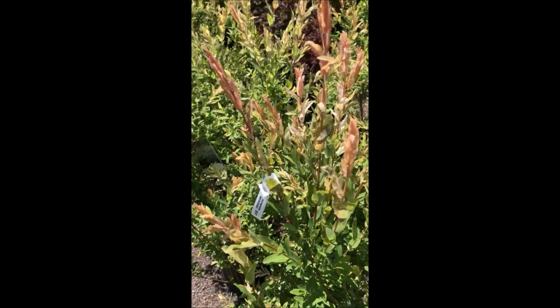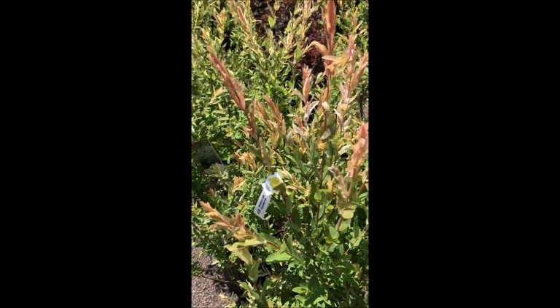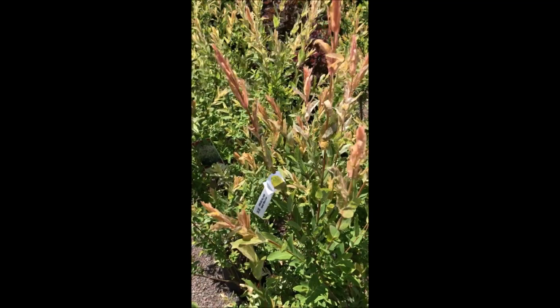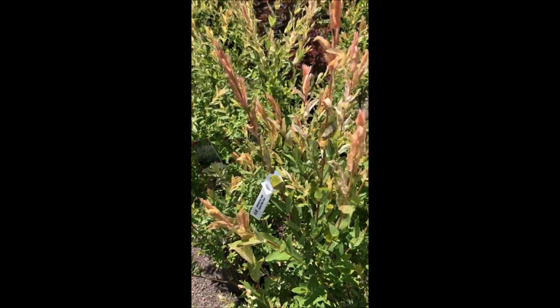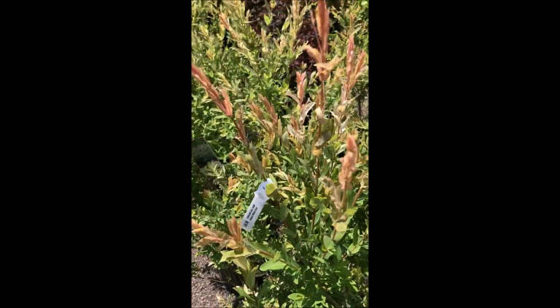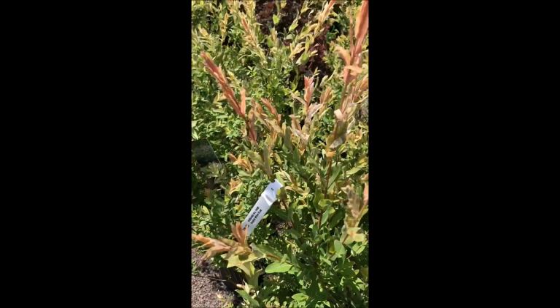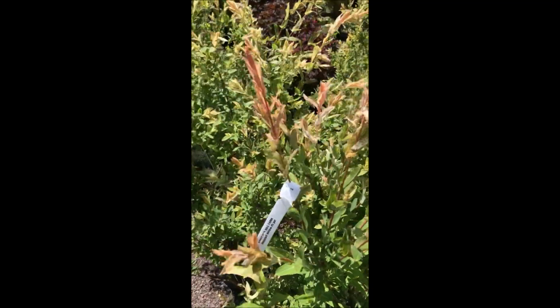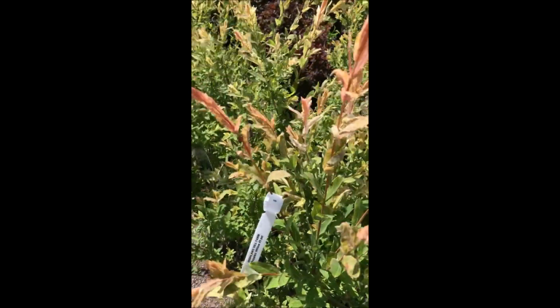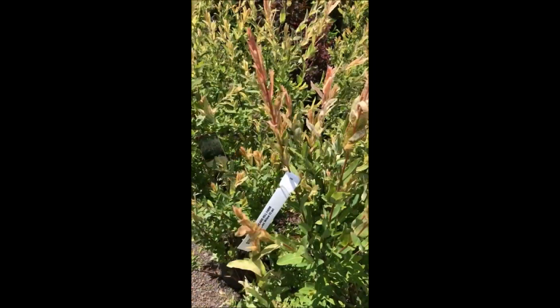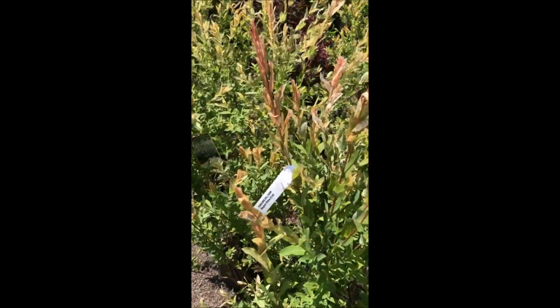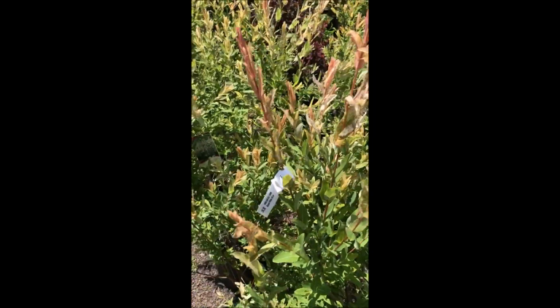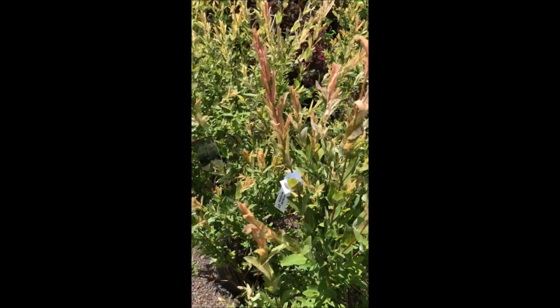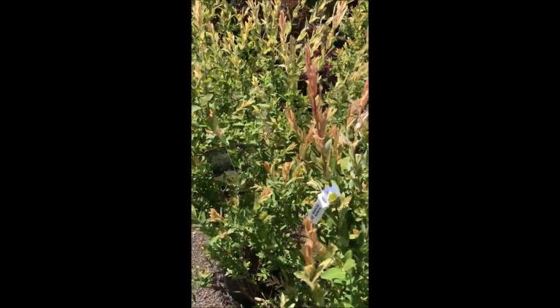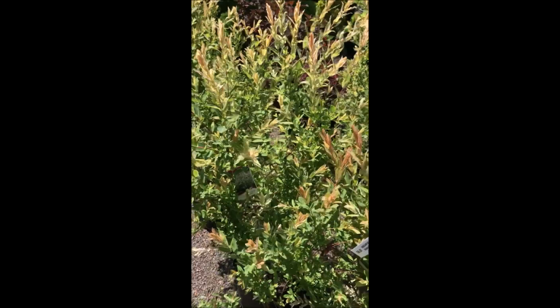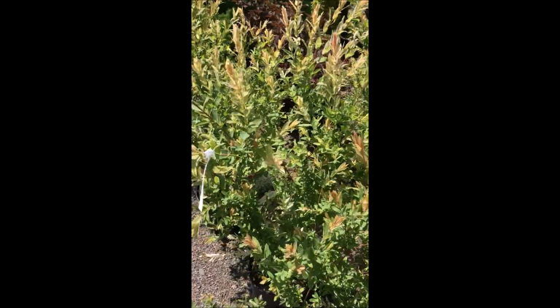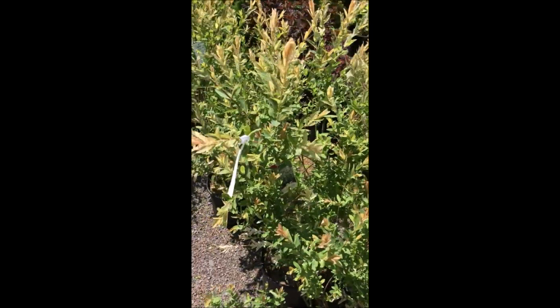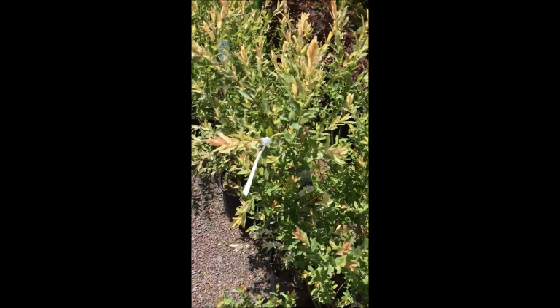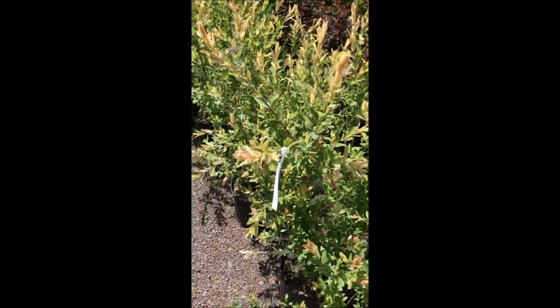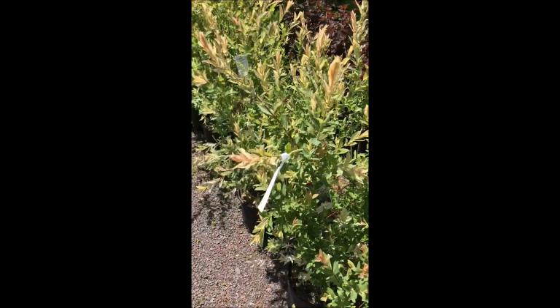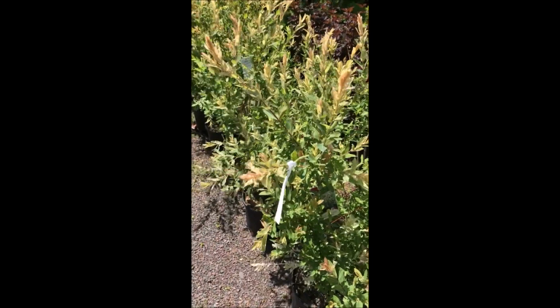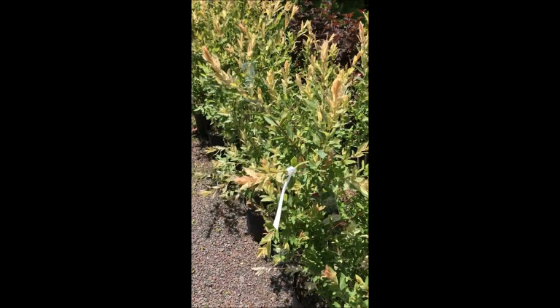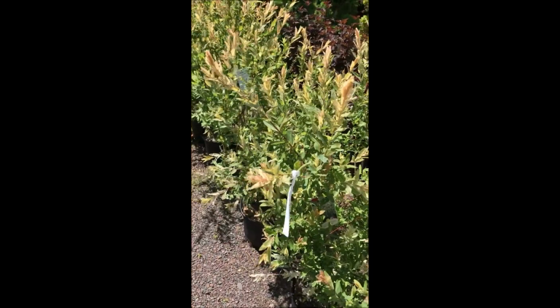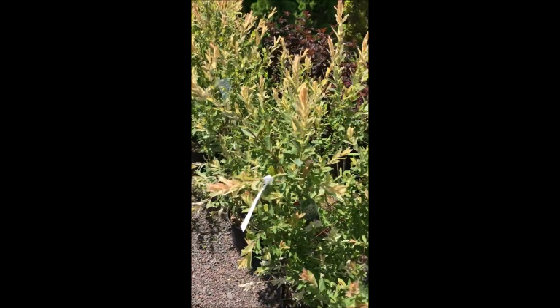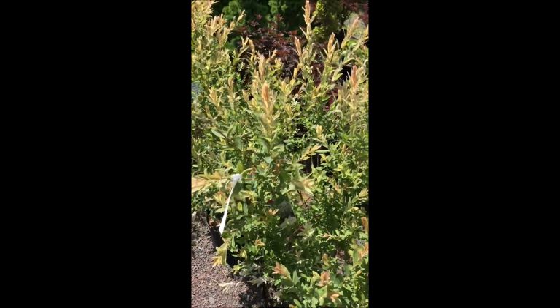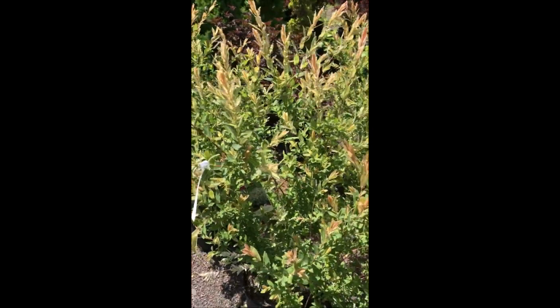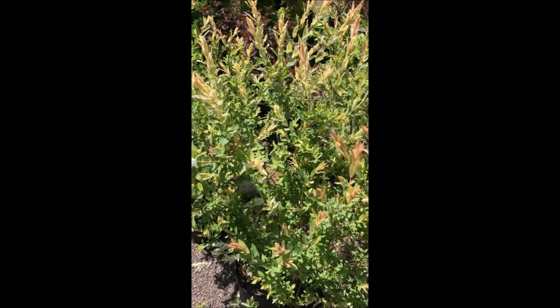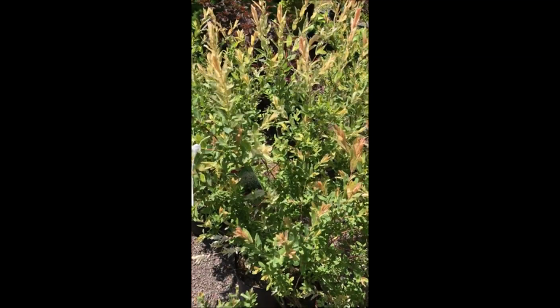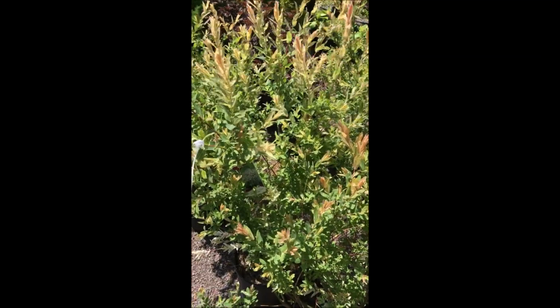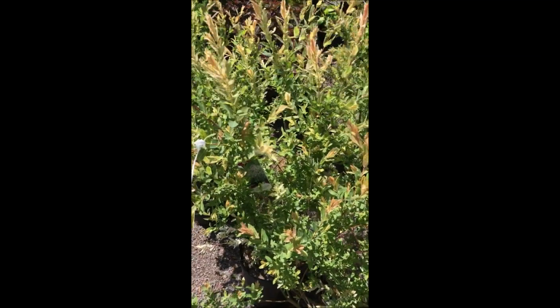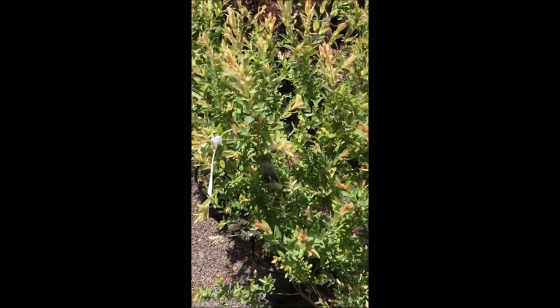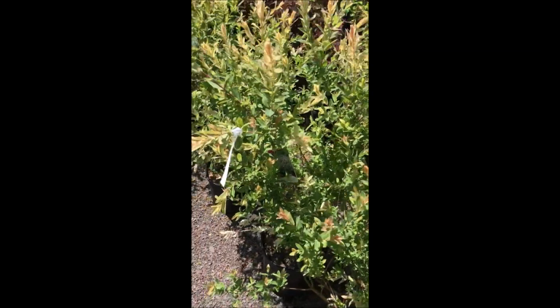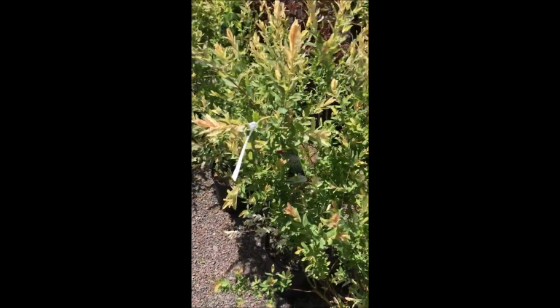Its hardiness zone is USDA five through seven. Once you plant these, keep them moist until they root out on their own. If you want, you can take cuttings and grow them in water to have more plants later.